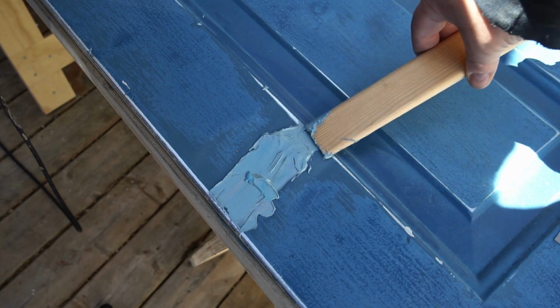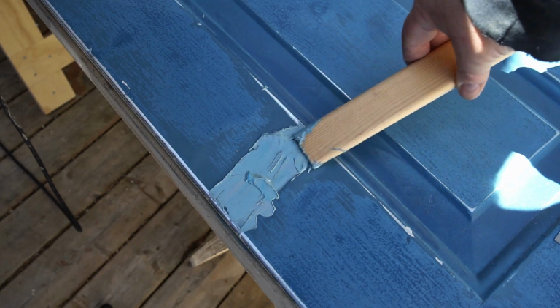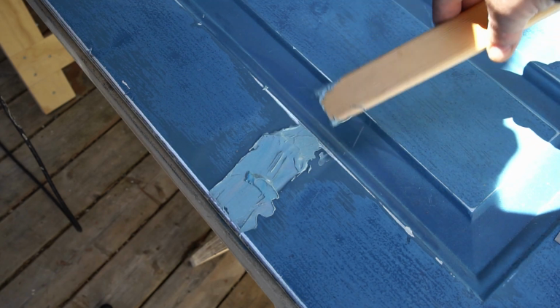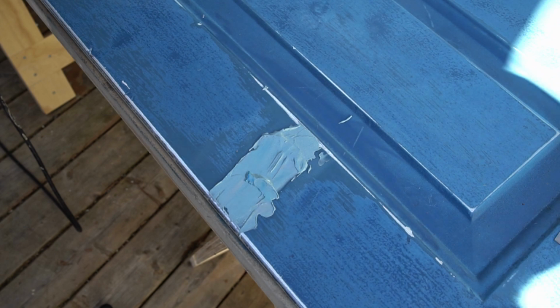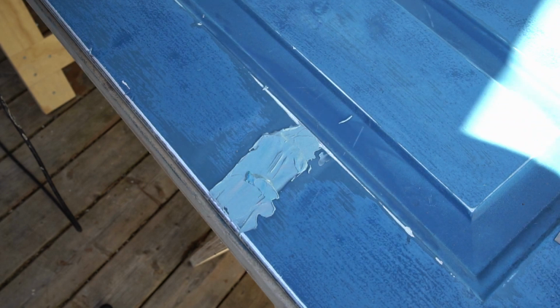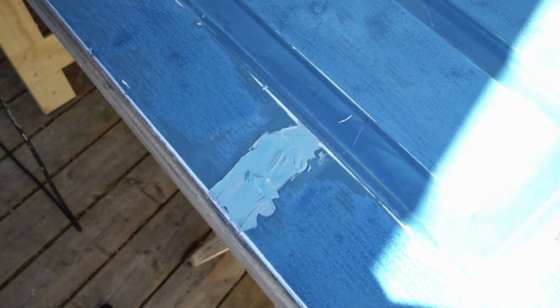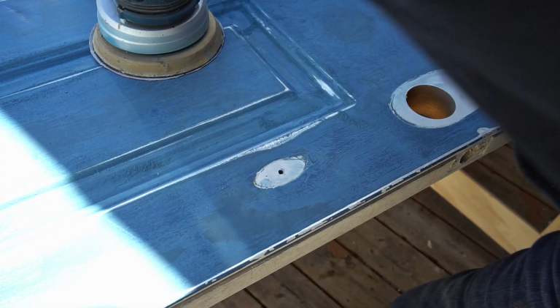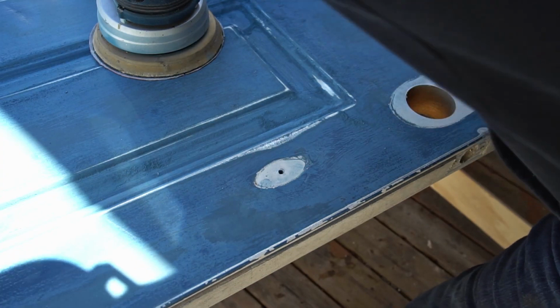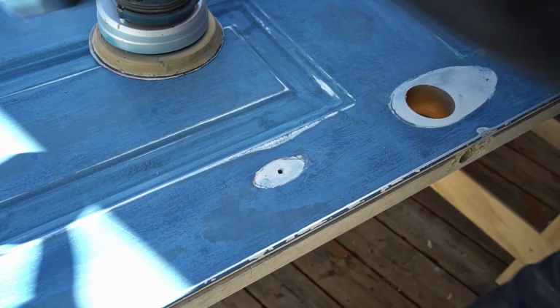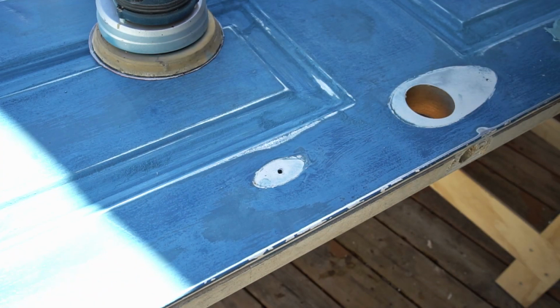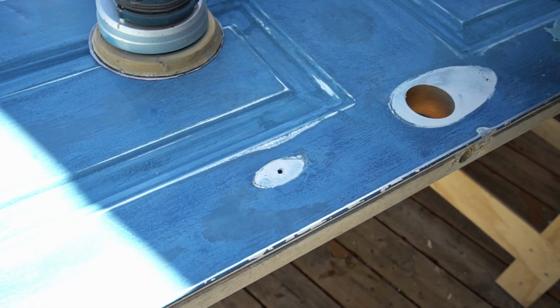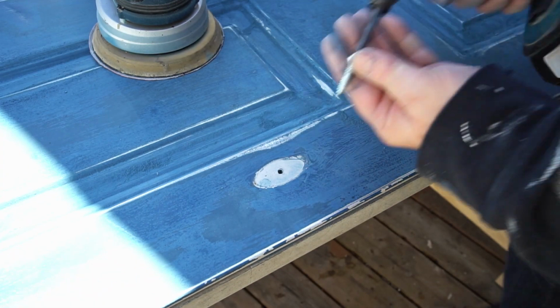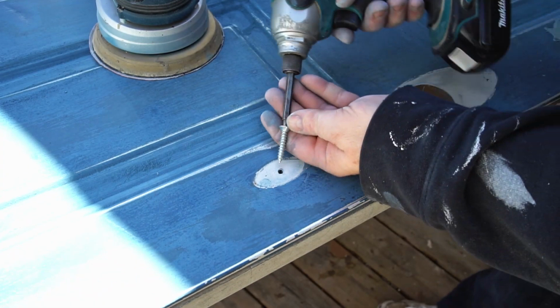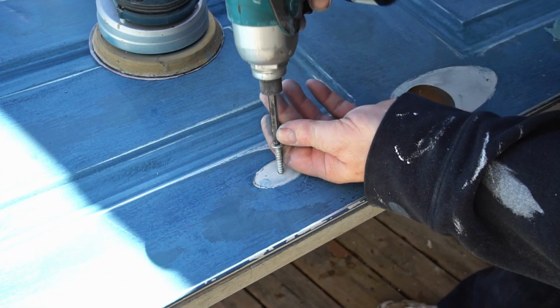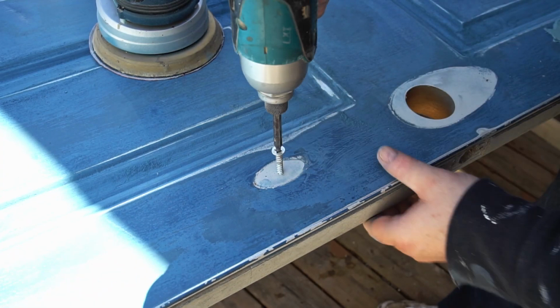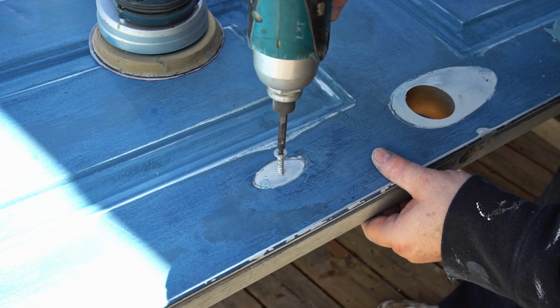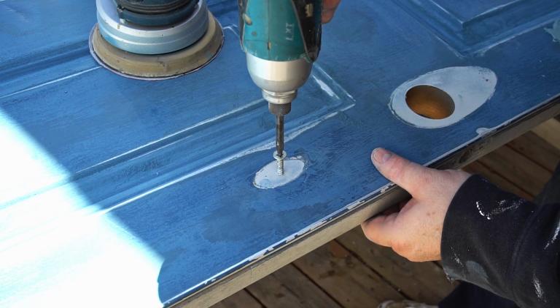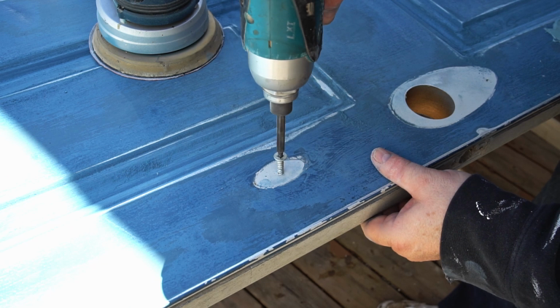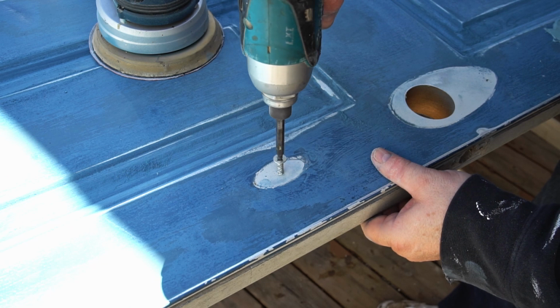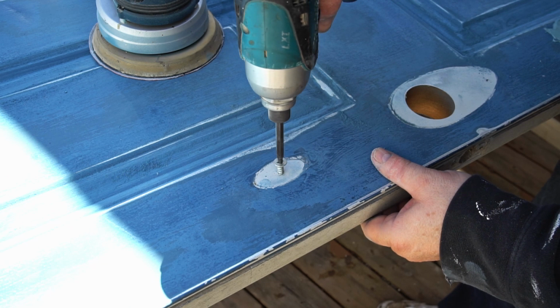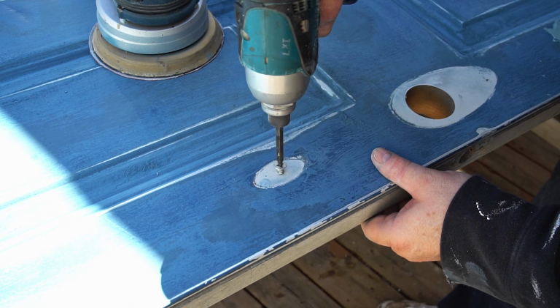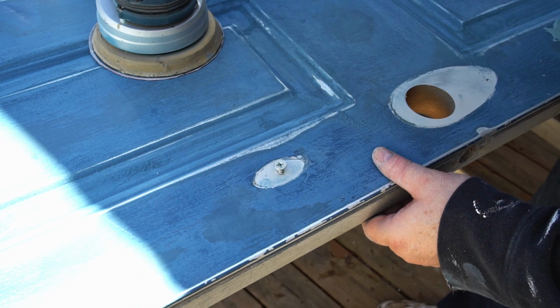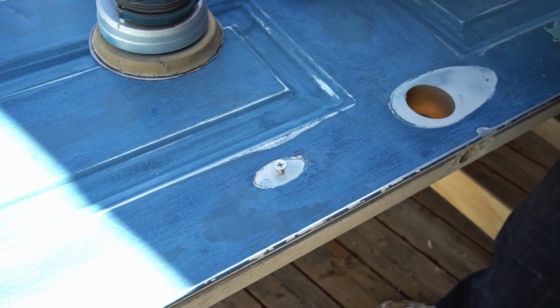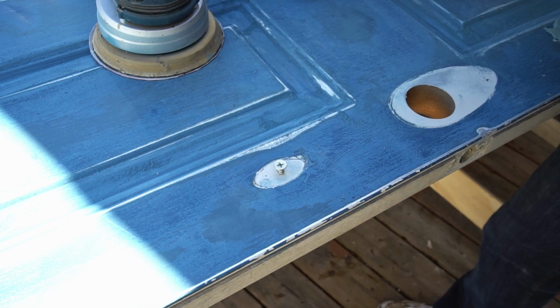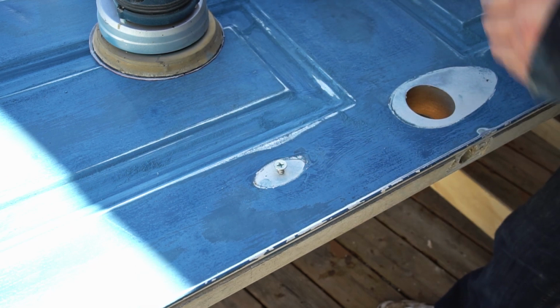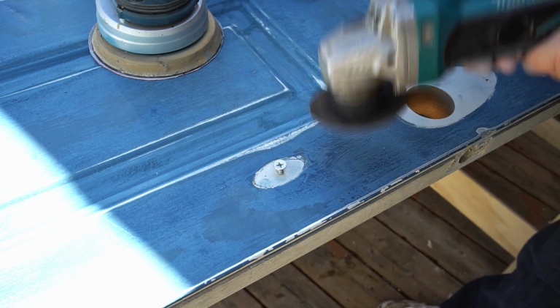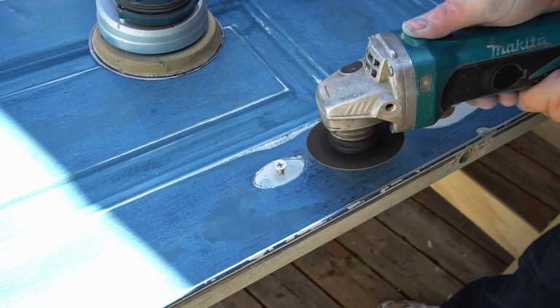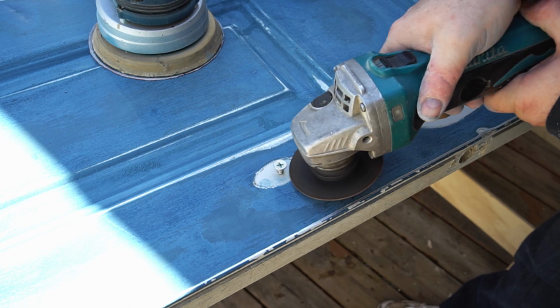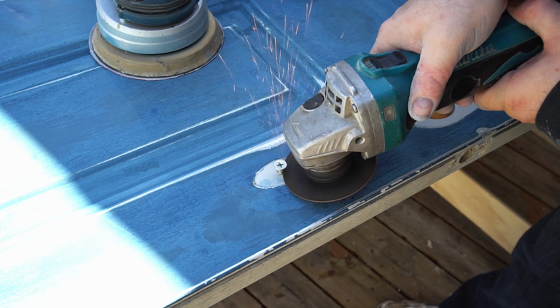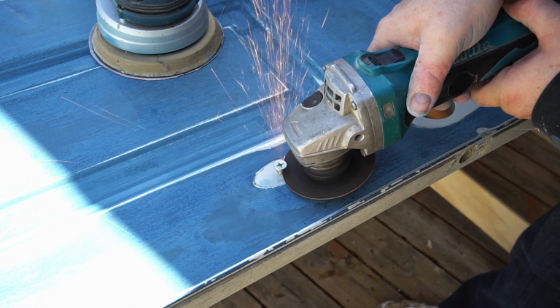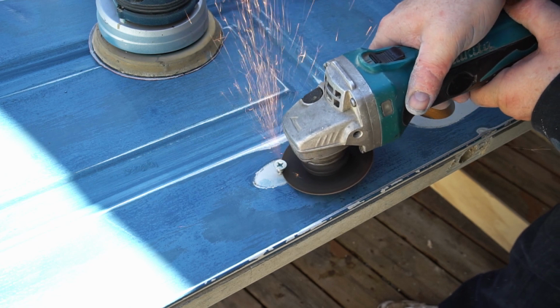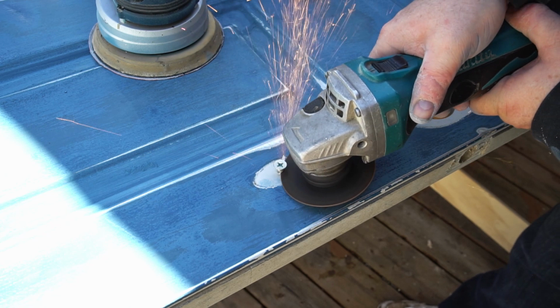While I'm waiting for the filler to dry I've got another repair to make. This is a small screw hole and I could fill this, but instead what I'm going to do is drive in a bigger screw and then cut that off and grind it down flush with the surface.